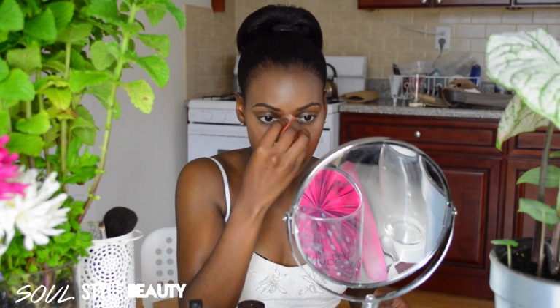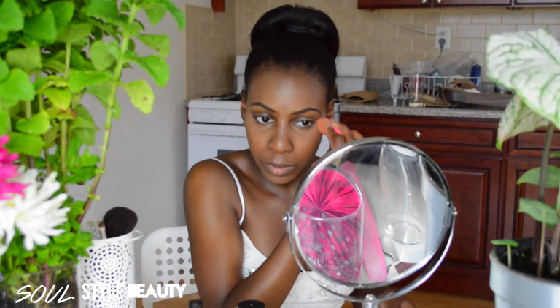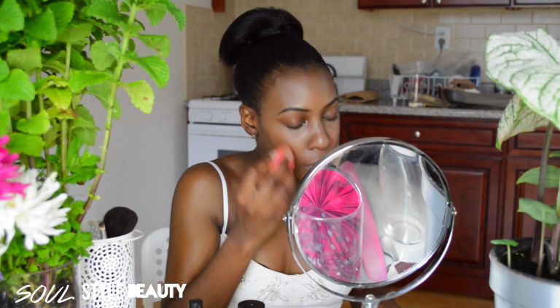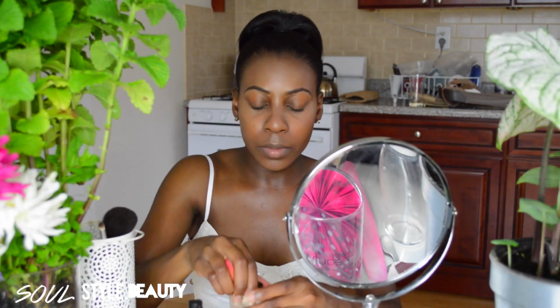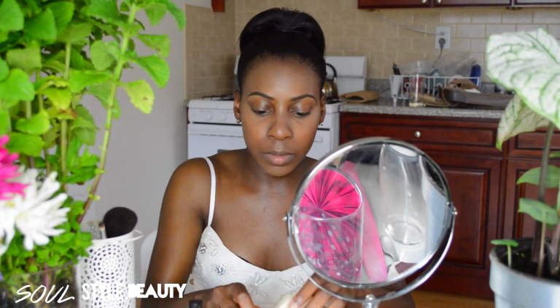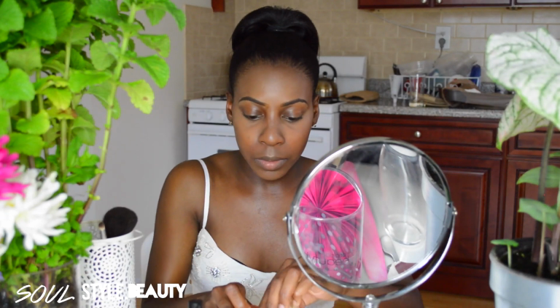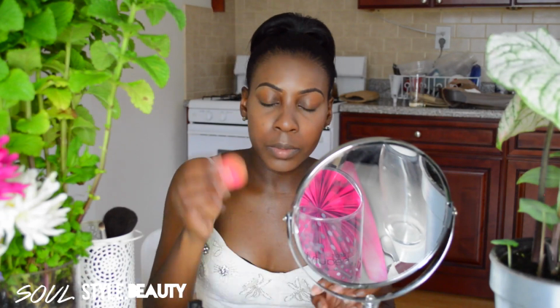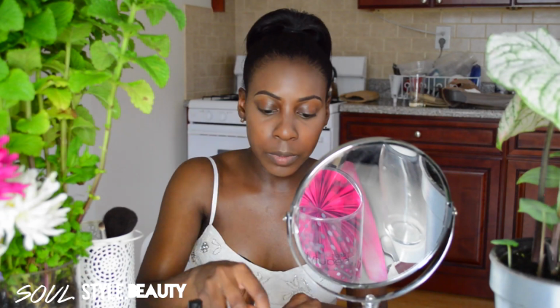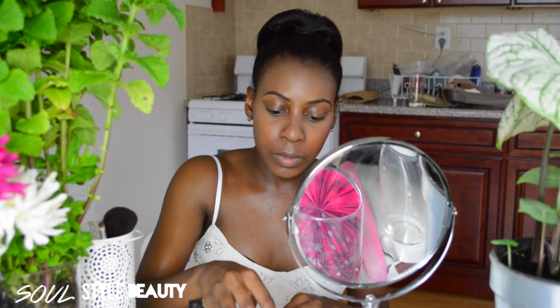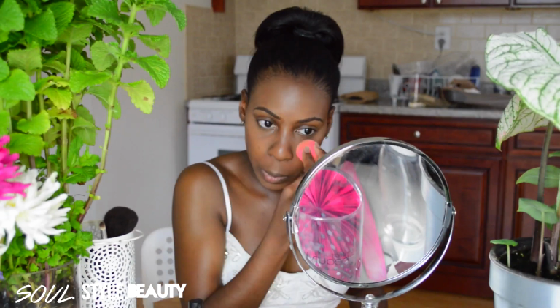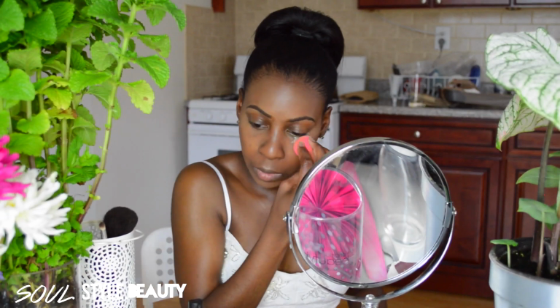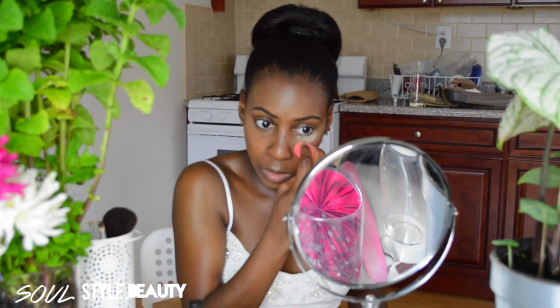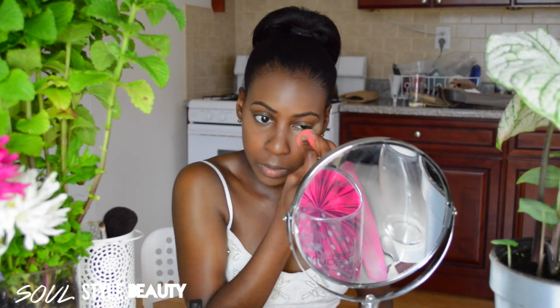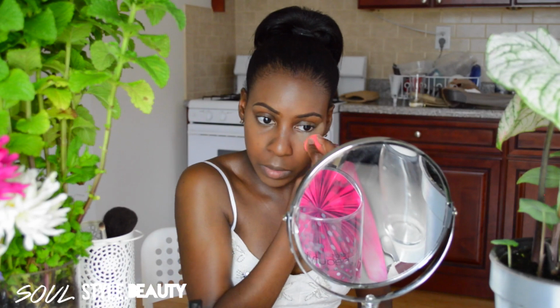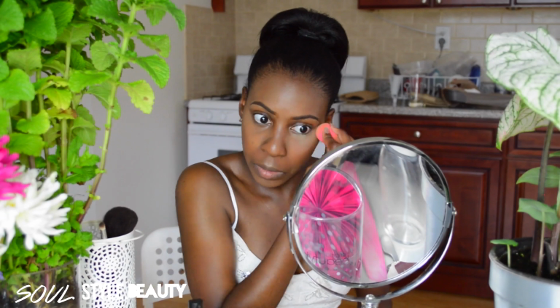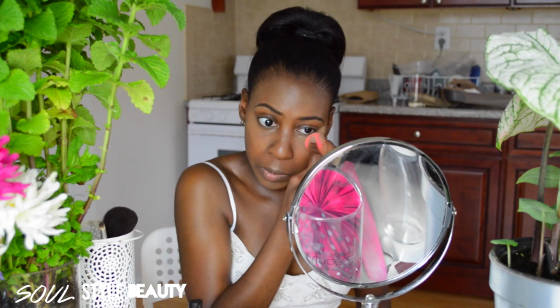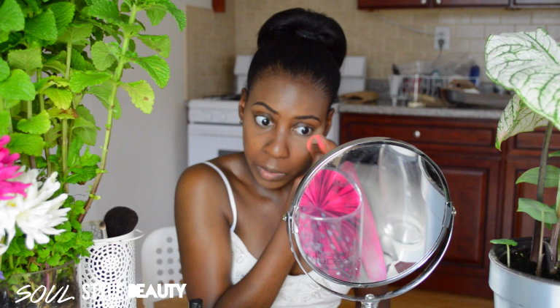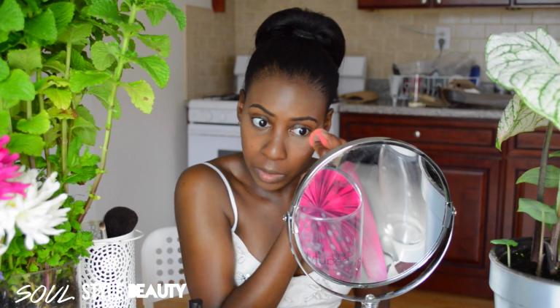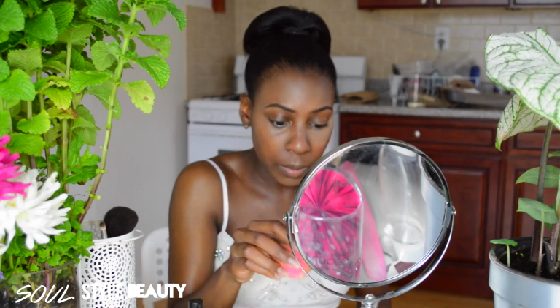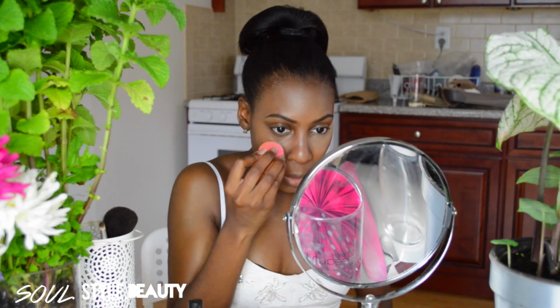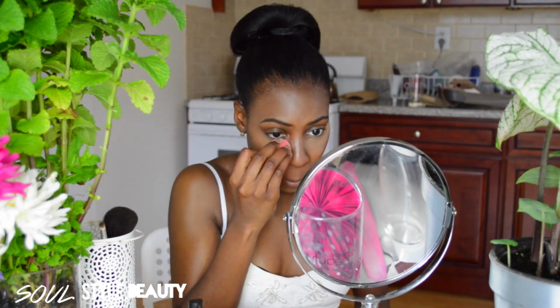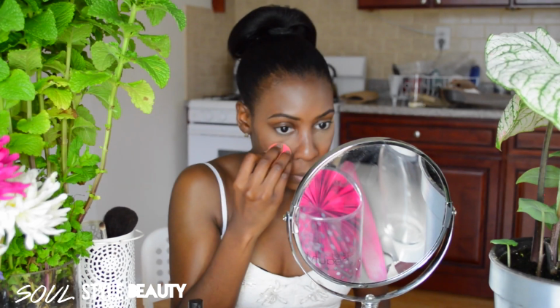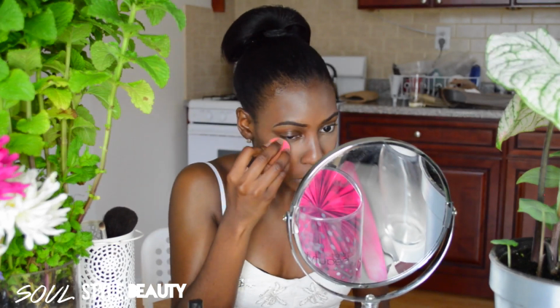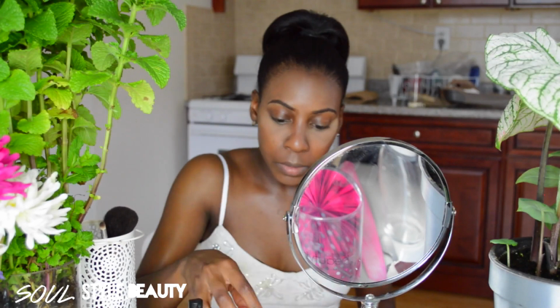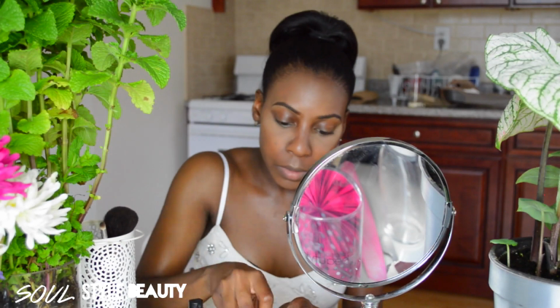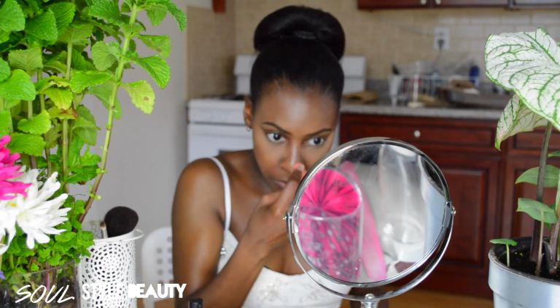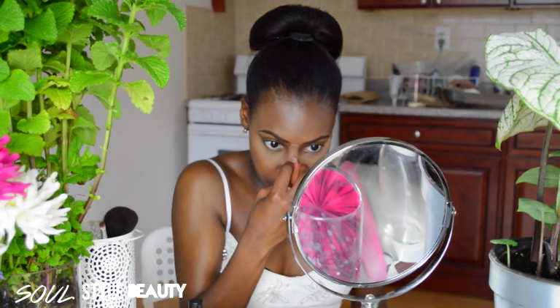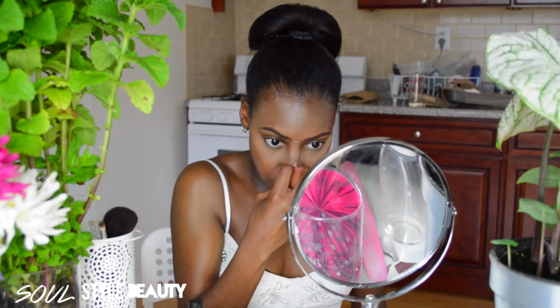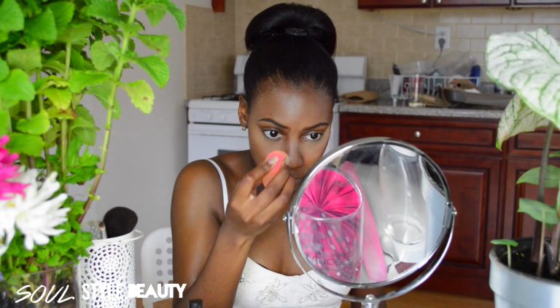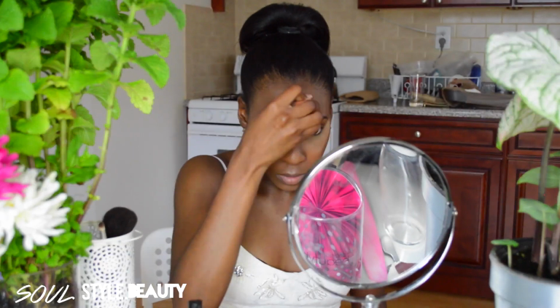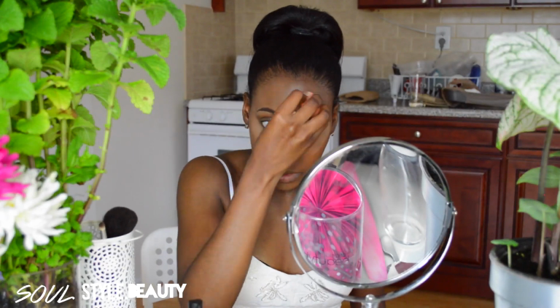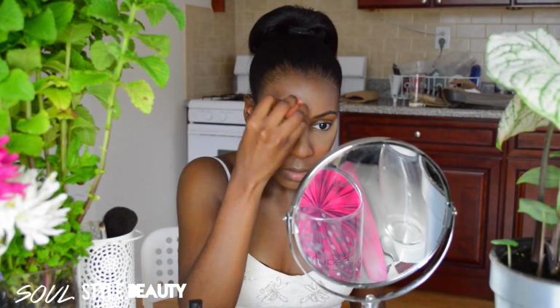Using the clean side of my Beauty Blender, I'm going to apply my Ben Nye setting powder in Banana to all the areas I highlighted, and let that bake for a little while.